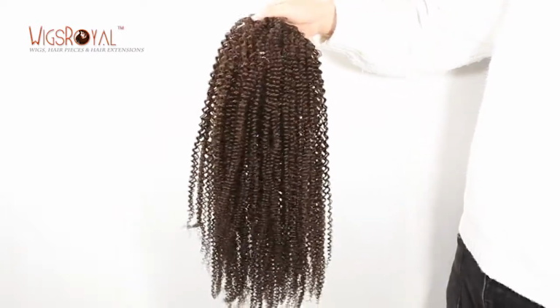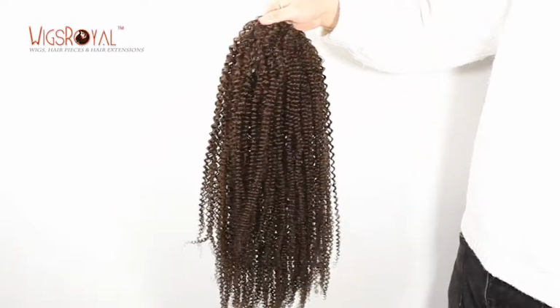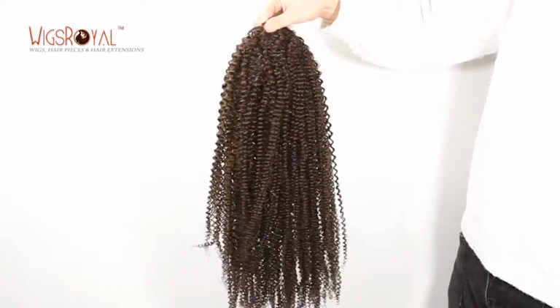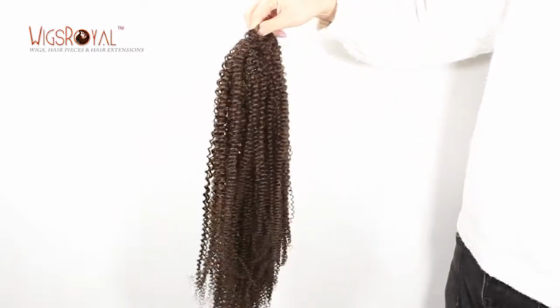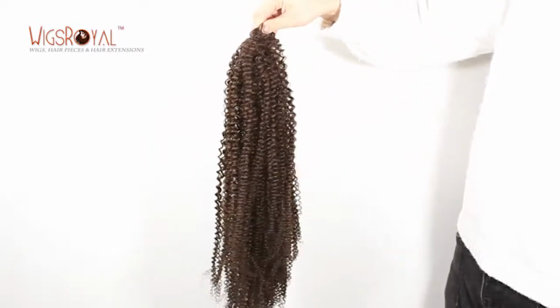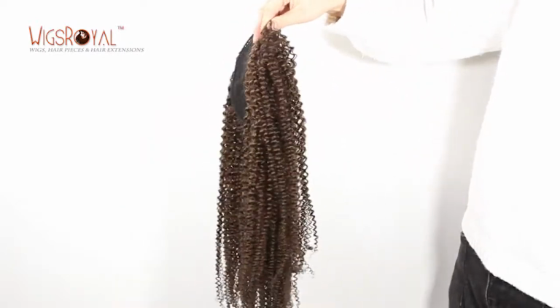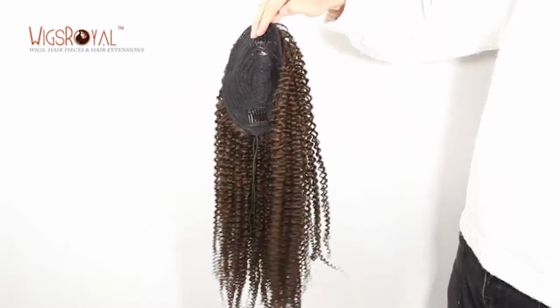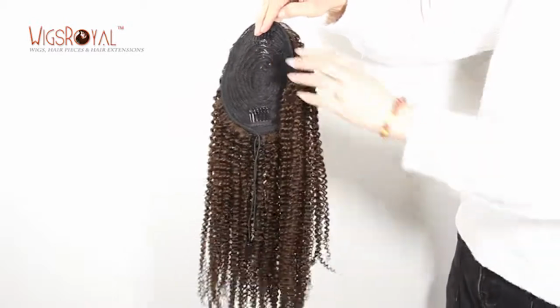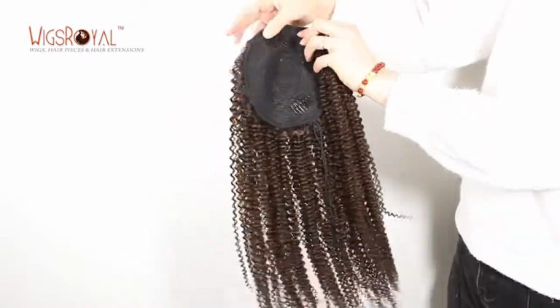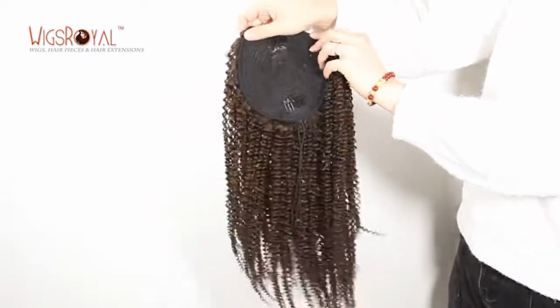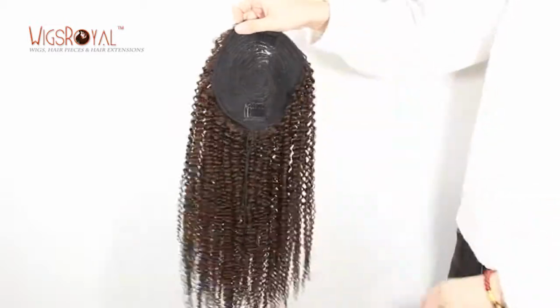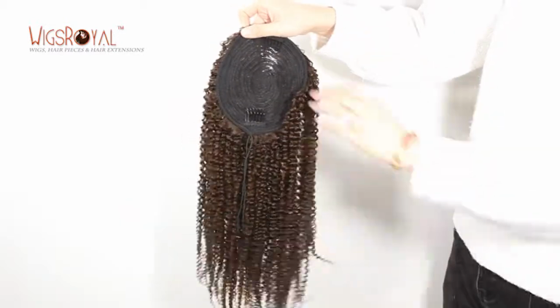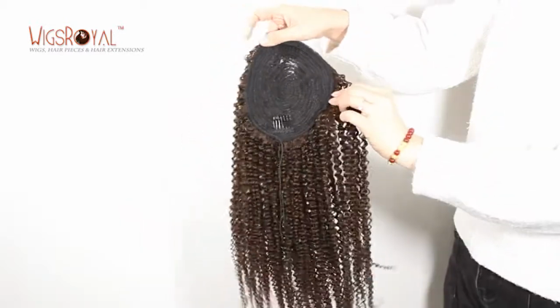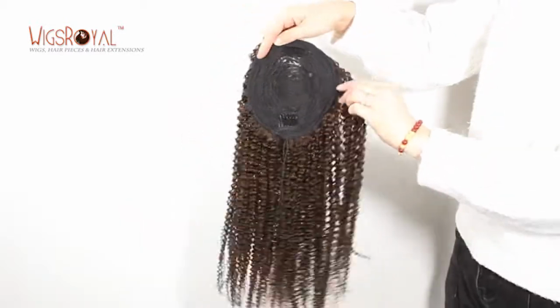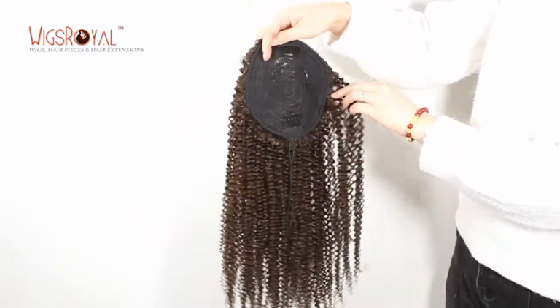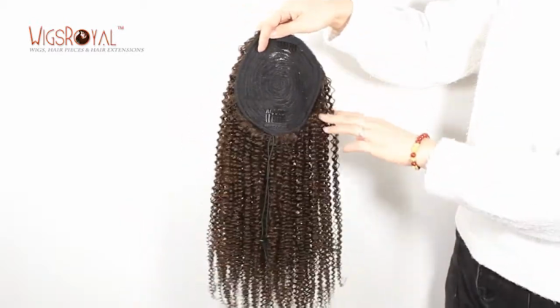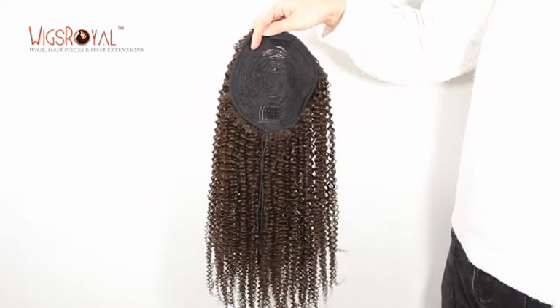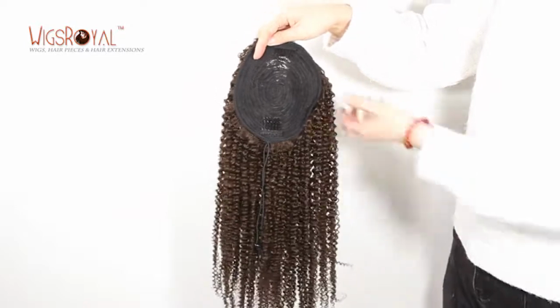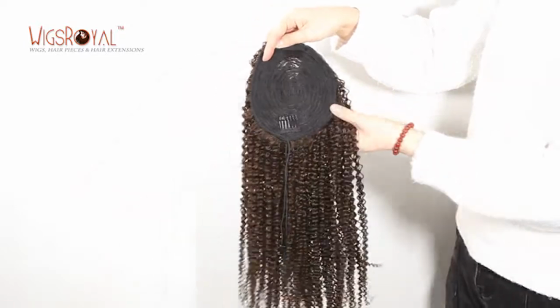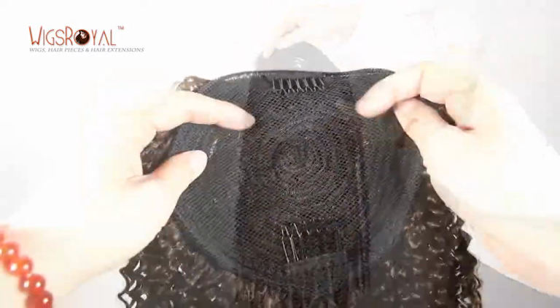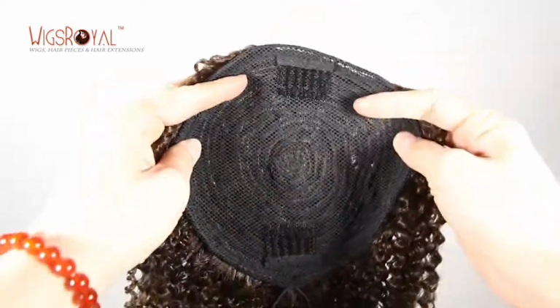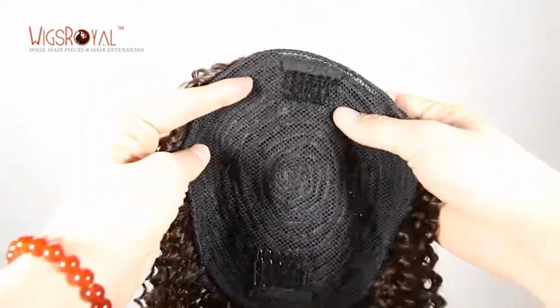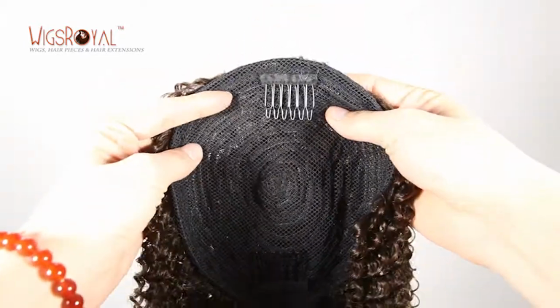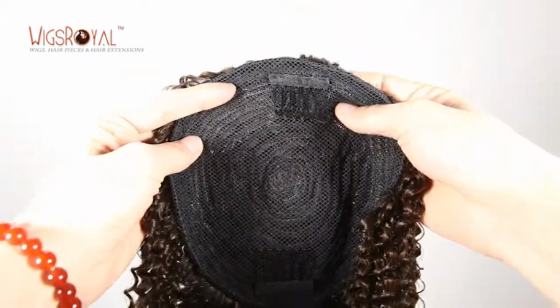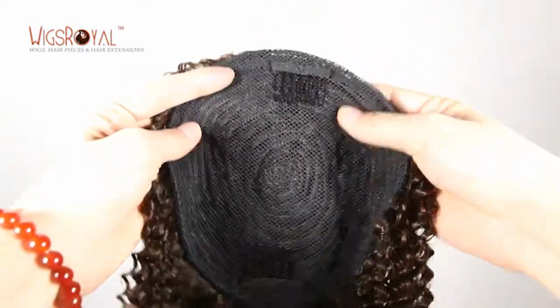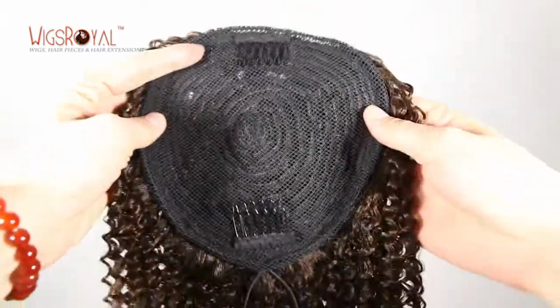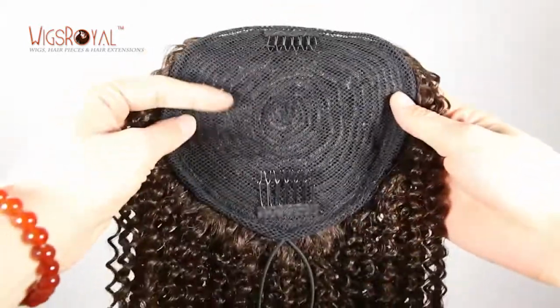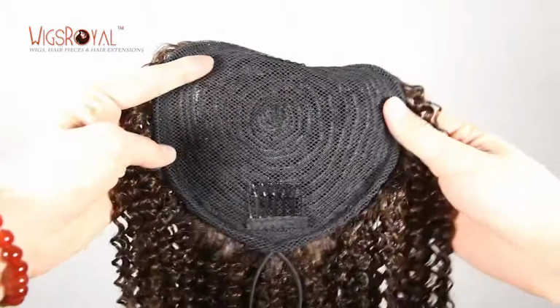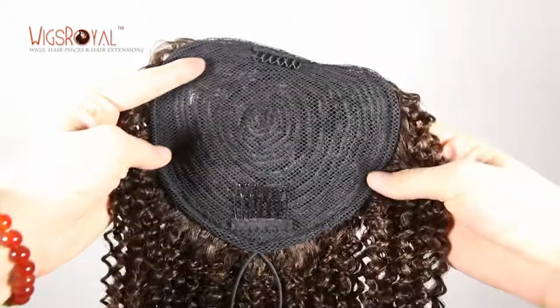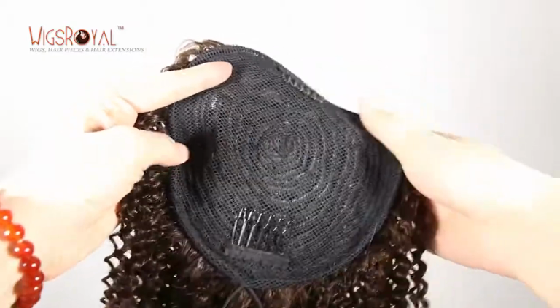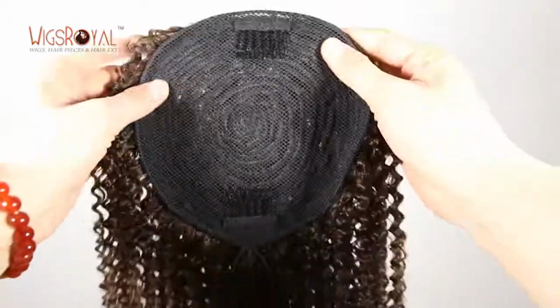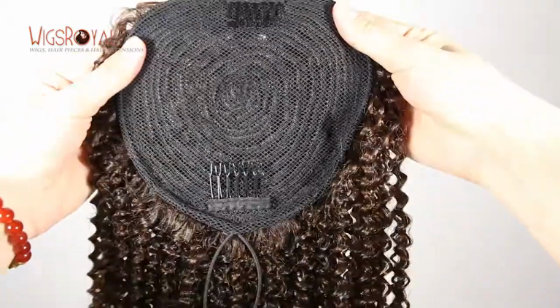WigsRoyal has been a 22-year manufacturer with experience in real human hair lace wigs, hair weaving, top closures, lace frontals, and so on since 1998. Now WigsRoyal products are exporting to 62 countries and regions.